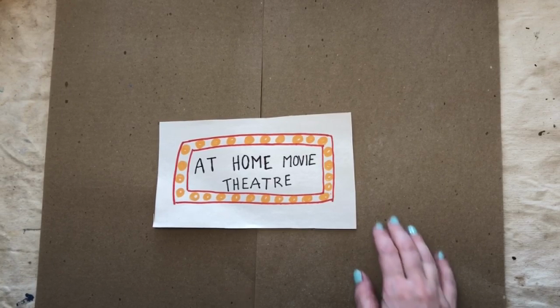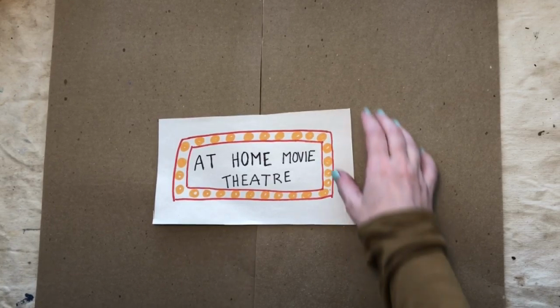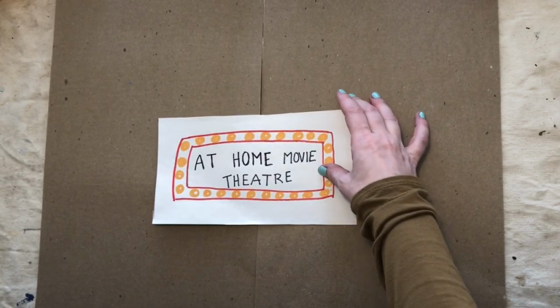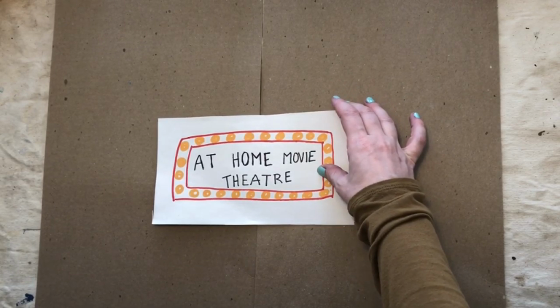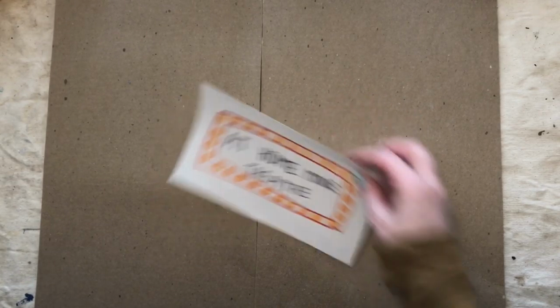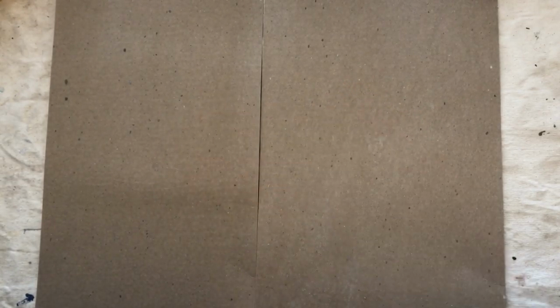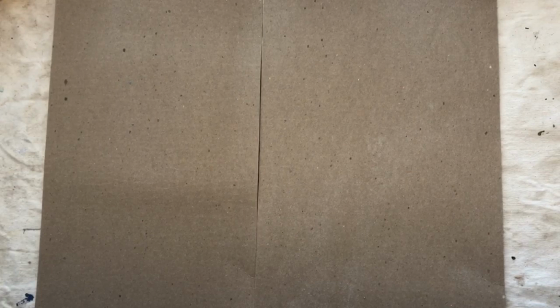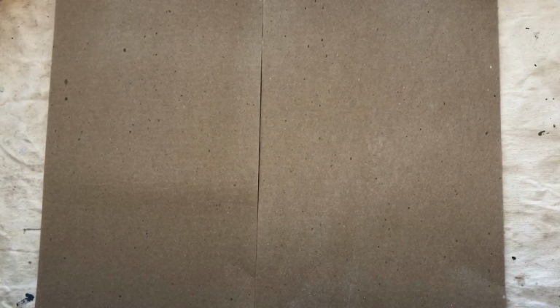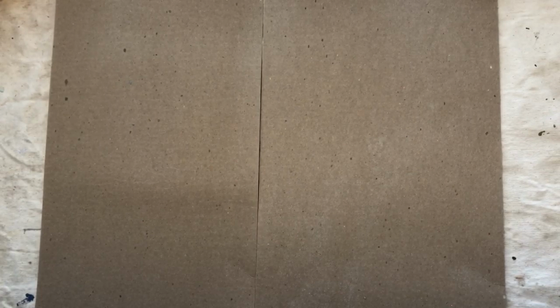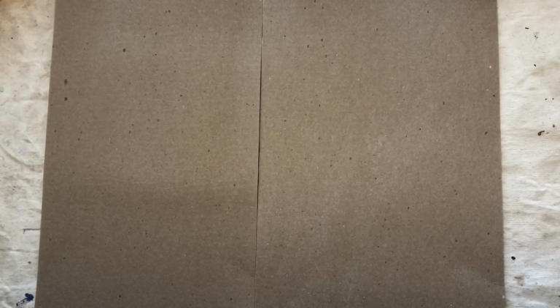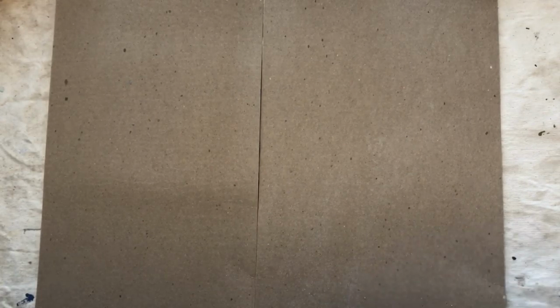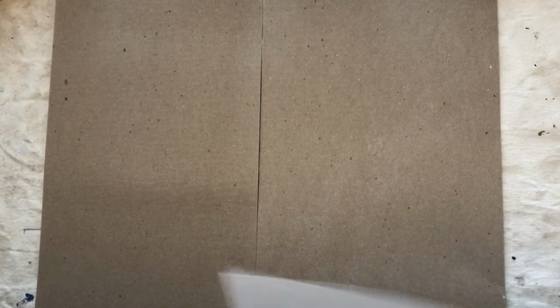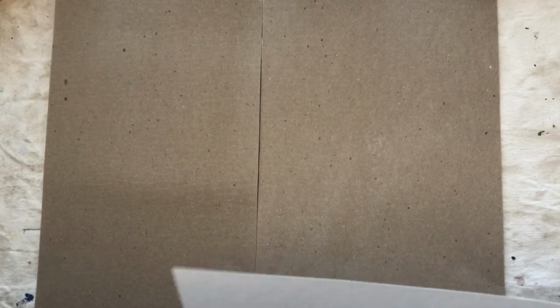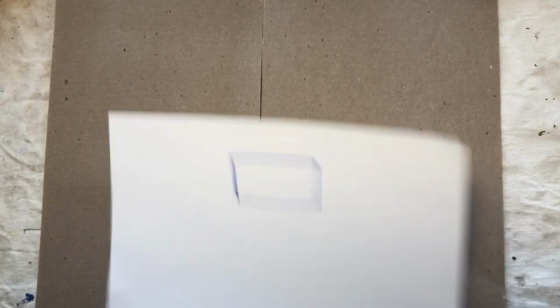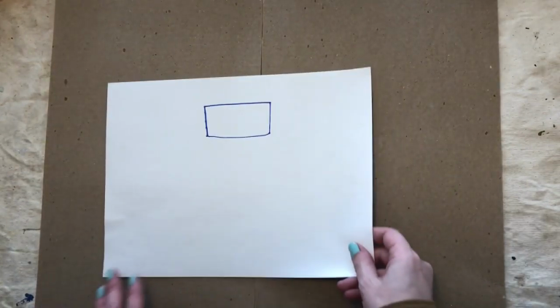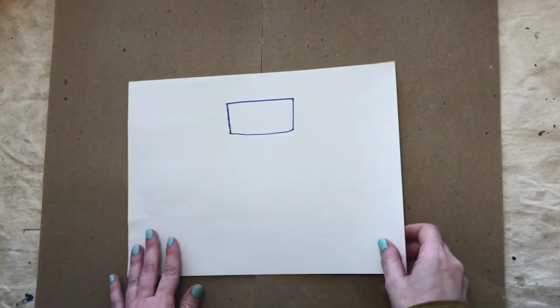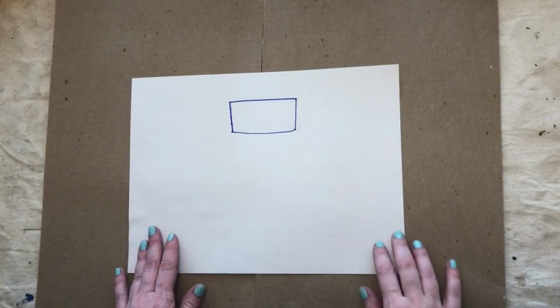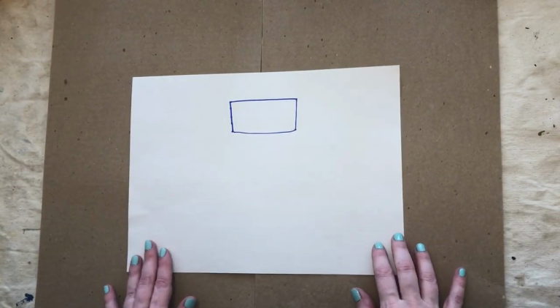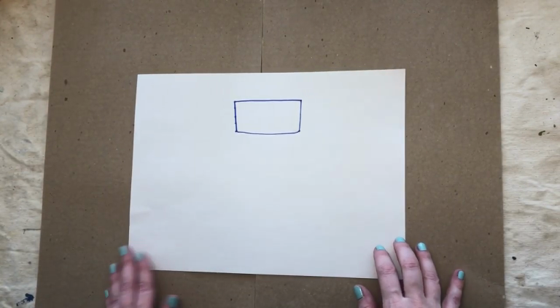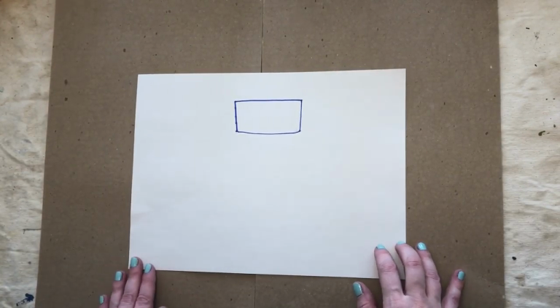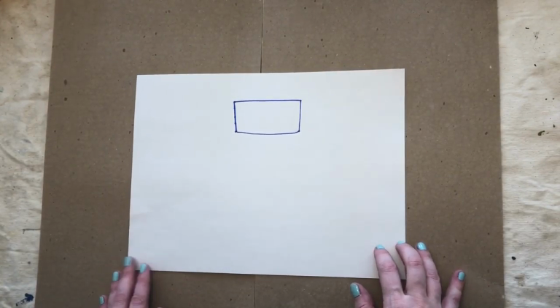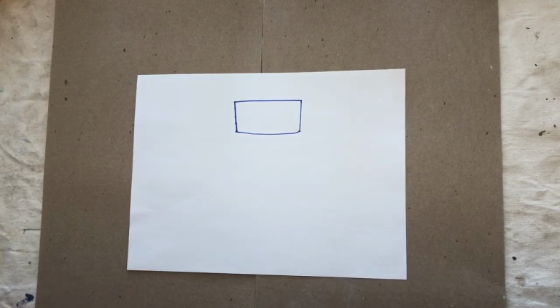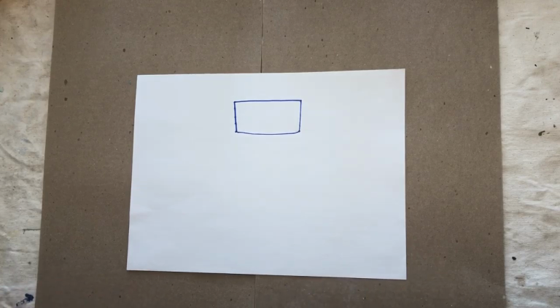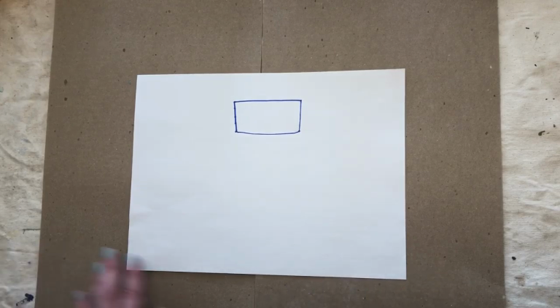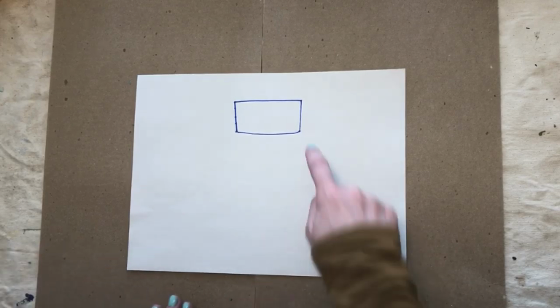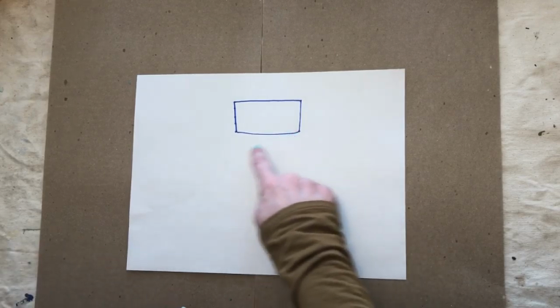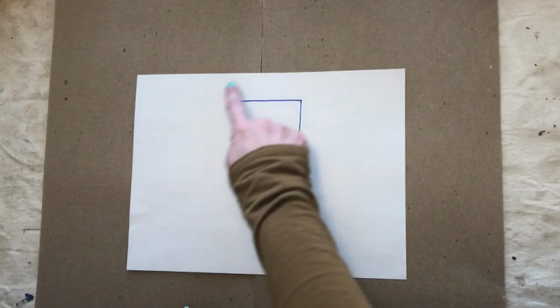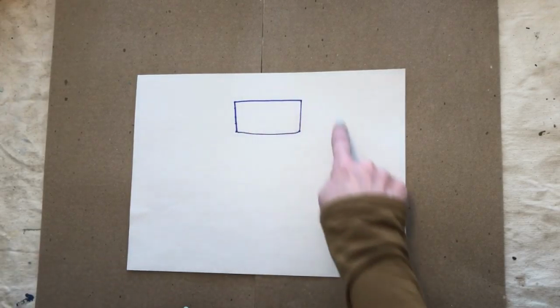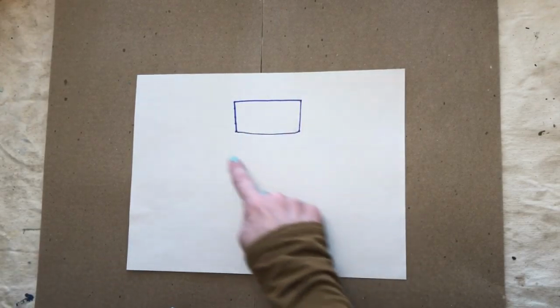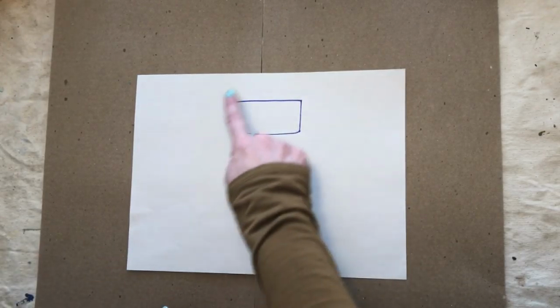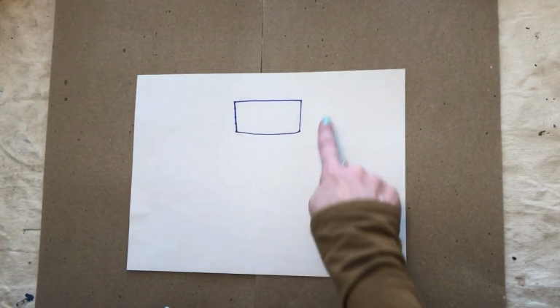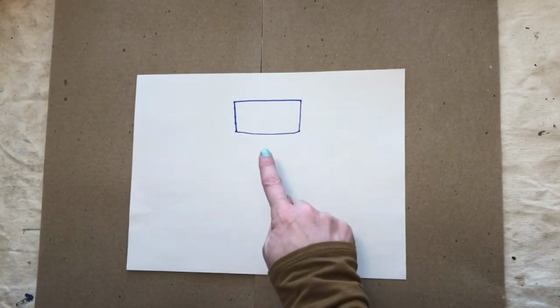The first thing you're going to need is a piece of white paper. Now ignore this because I'll explain it in a second.